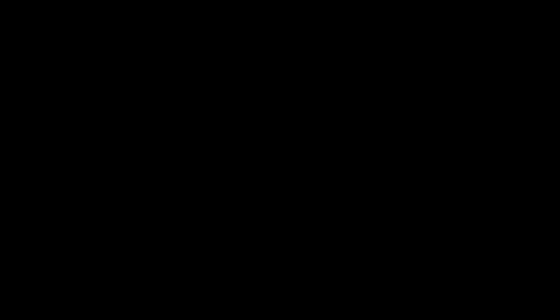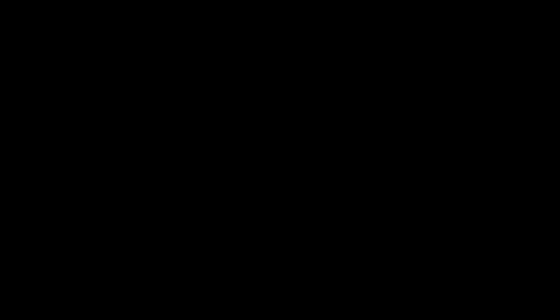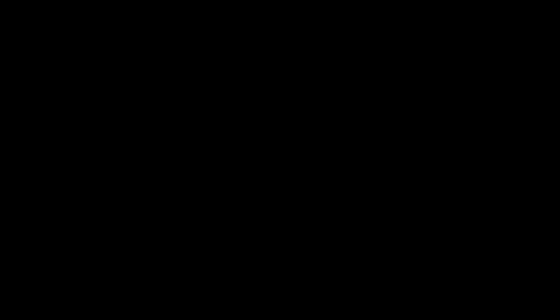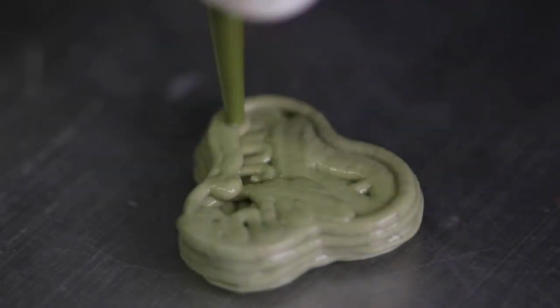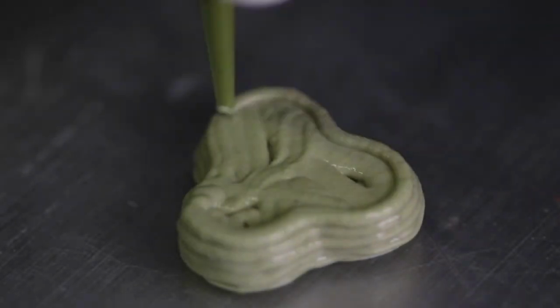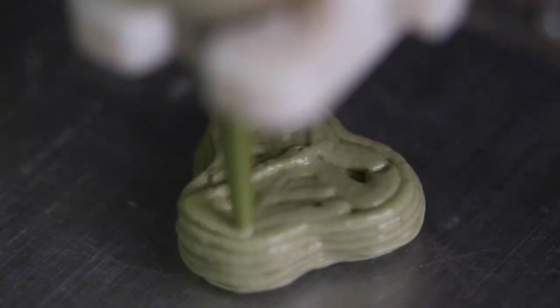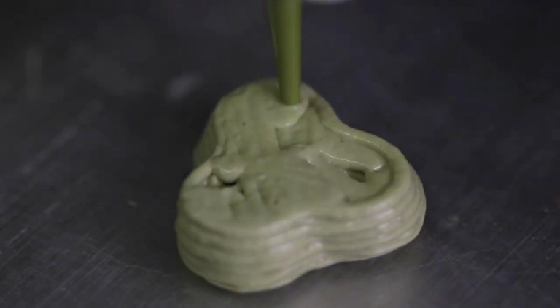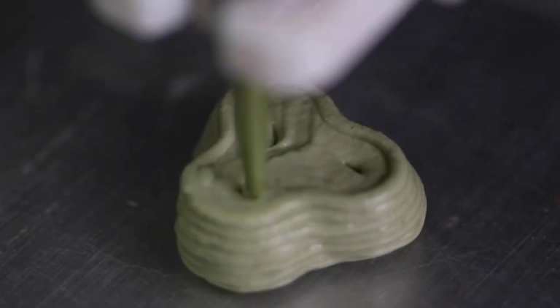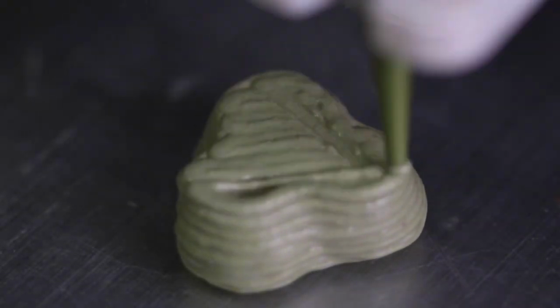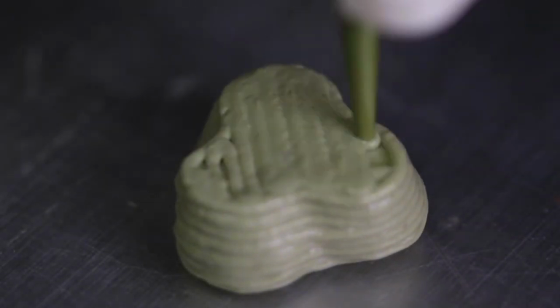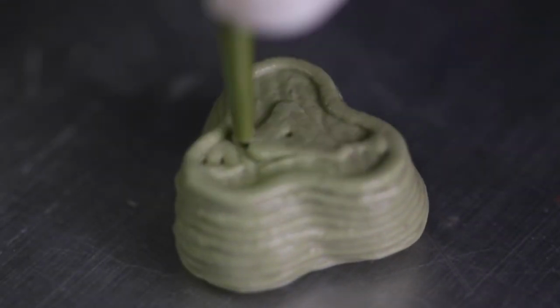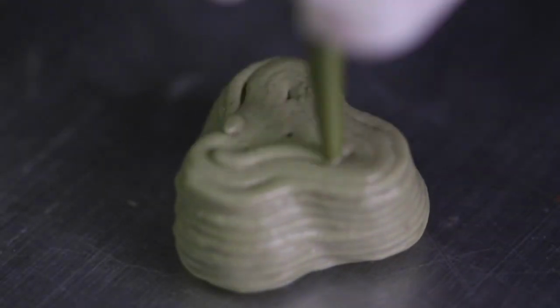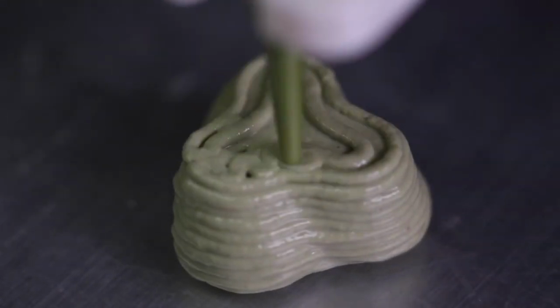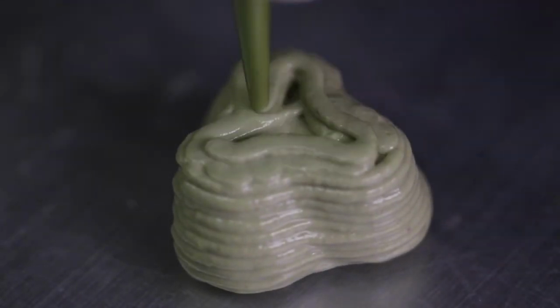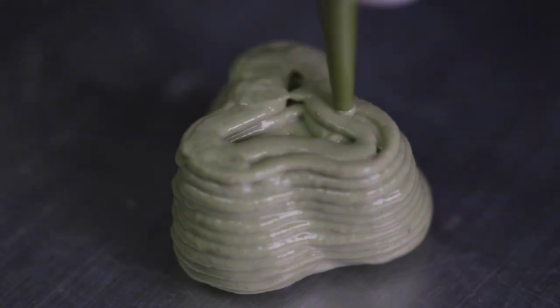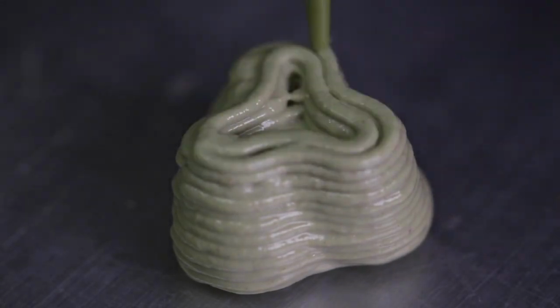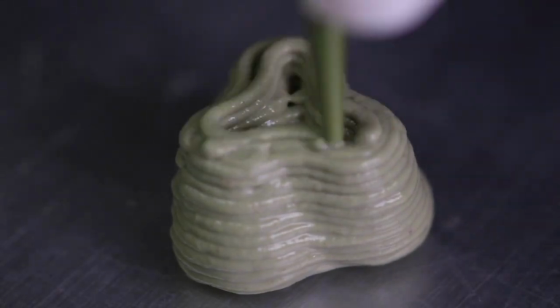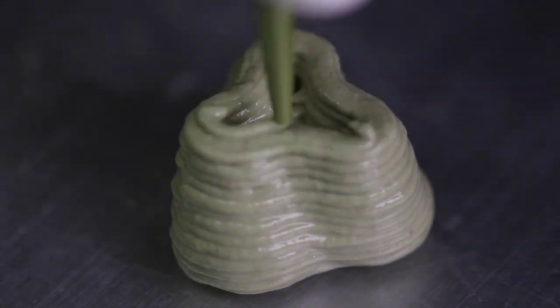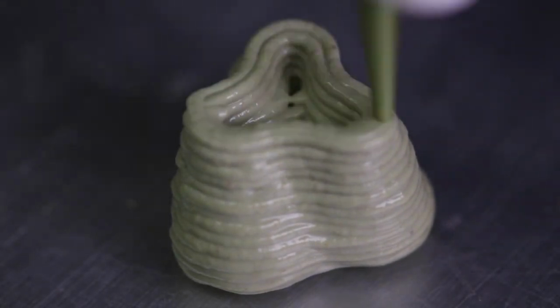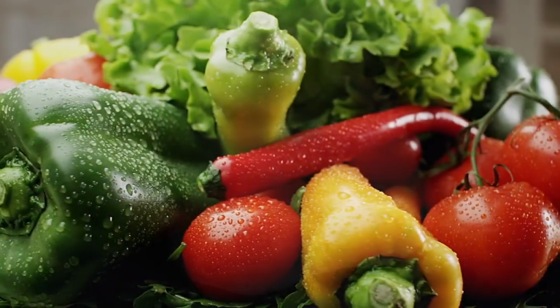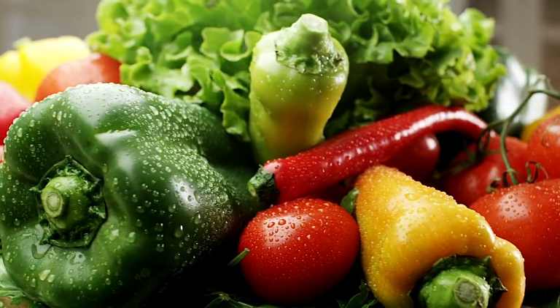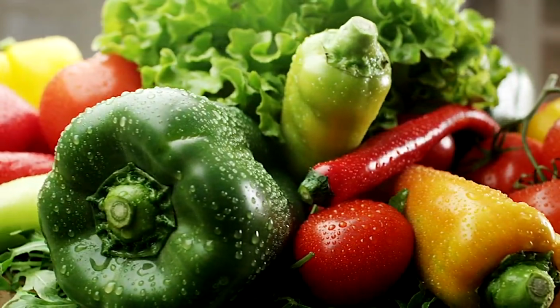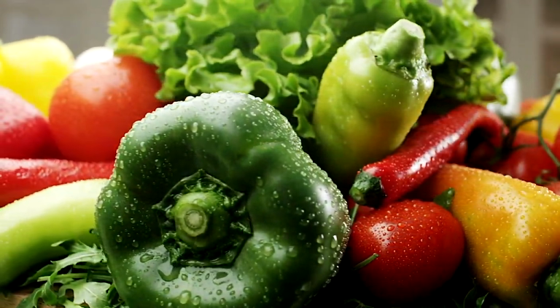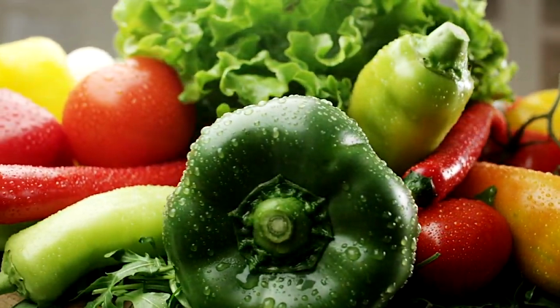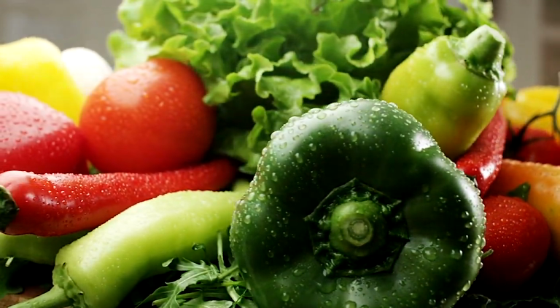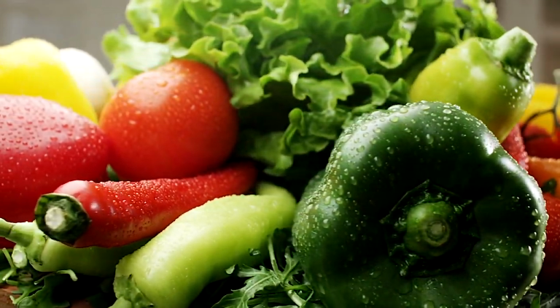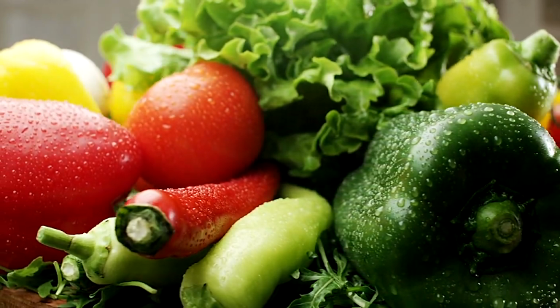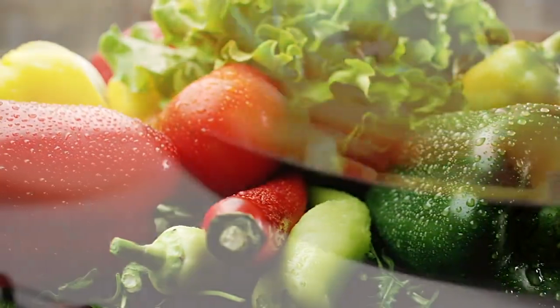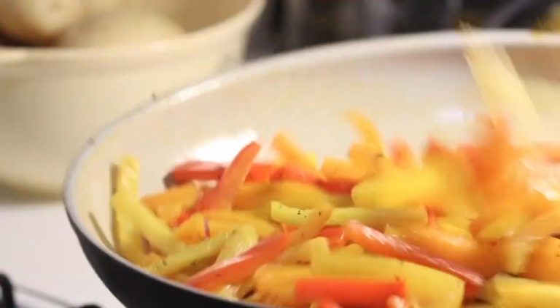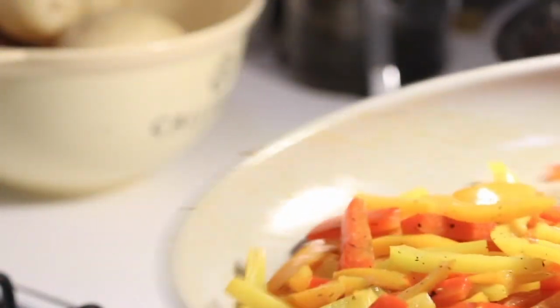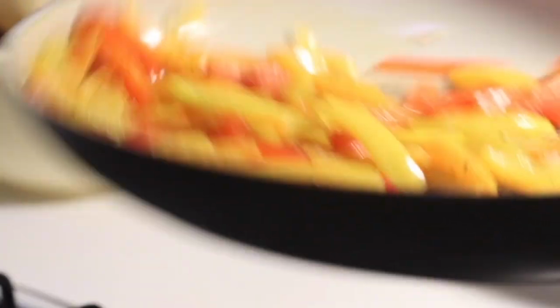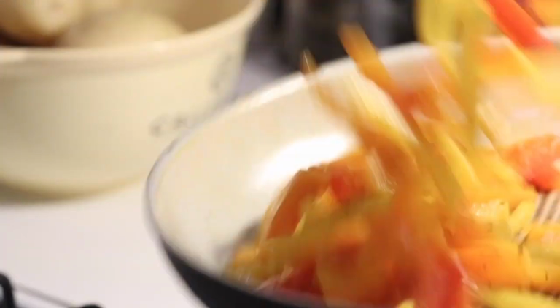Food printing today is a novel technique. Typically, it involves one or two ingredients and rarely involves cooking. In practice, however, most food prep involves many ingredients and cooking during the process.